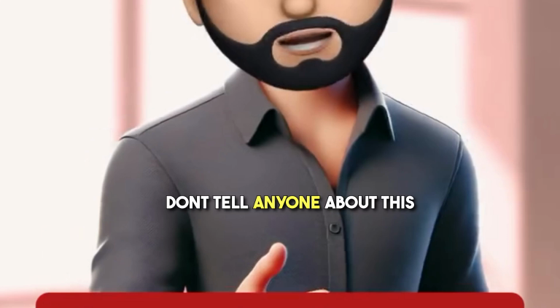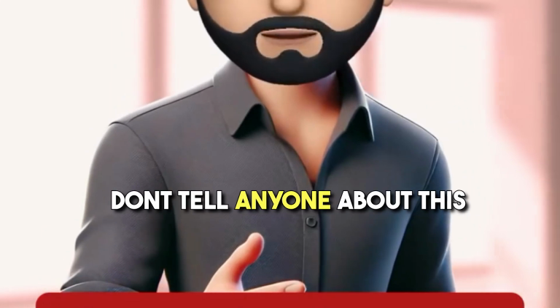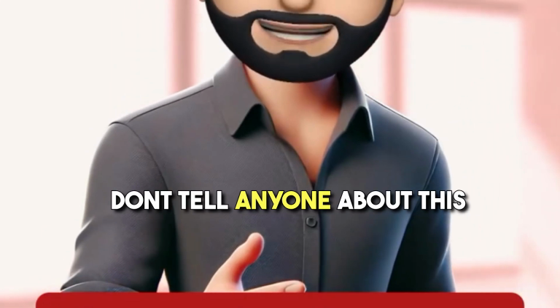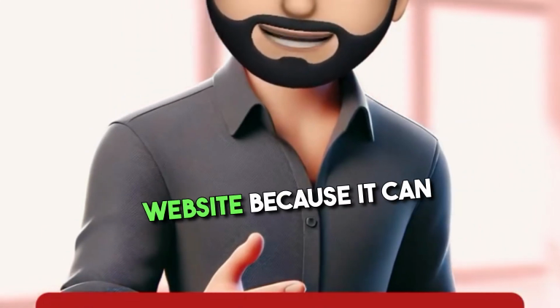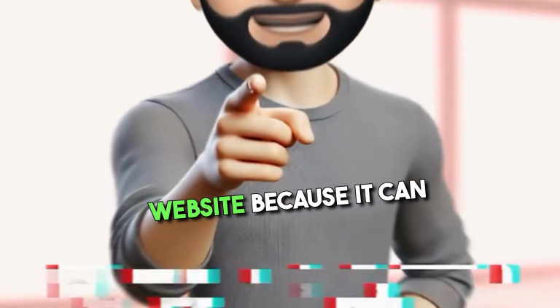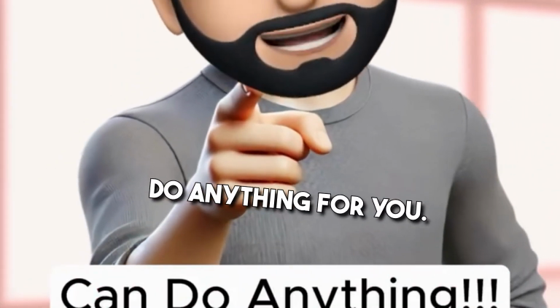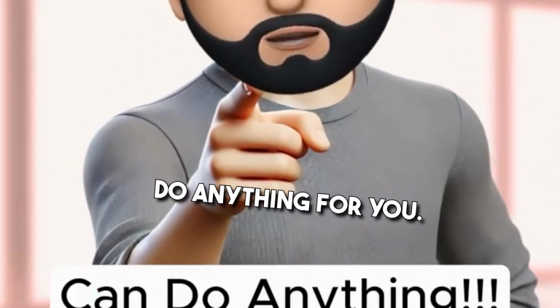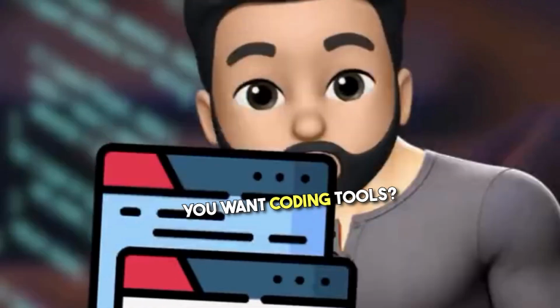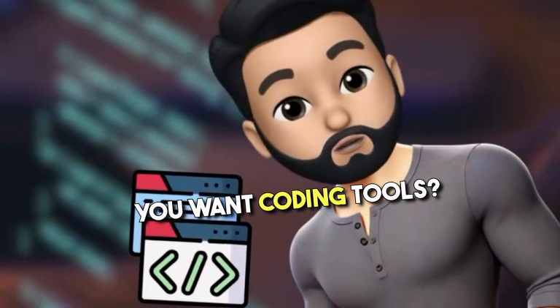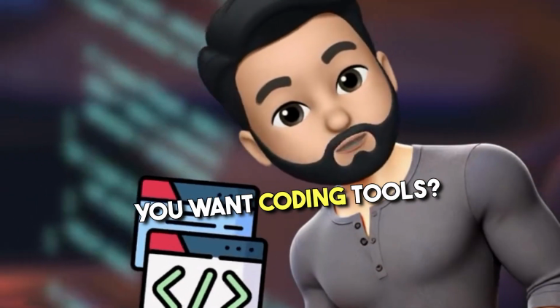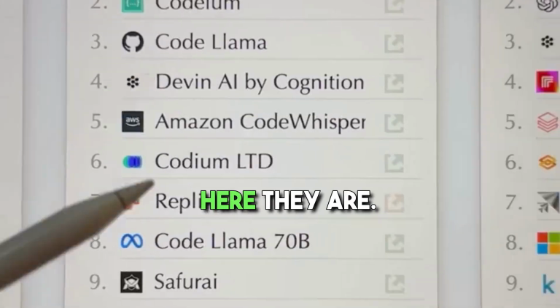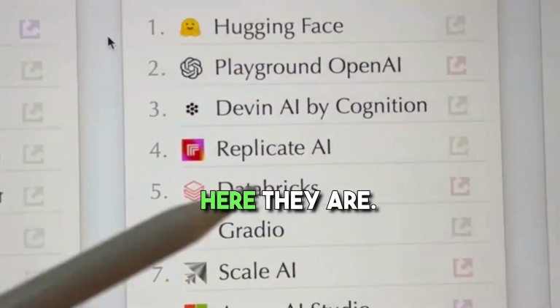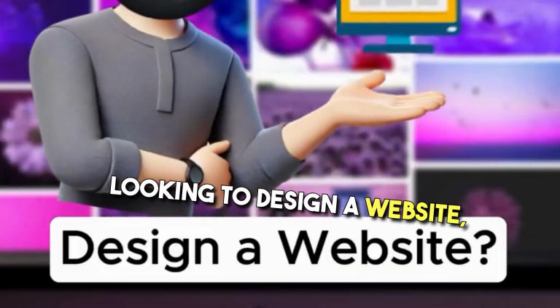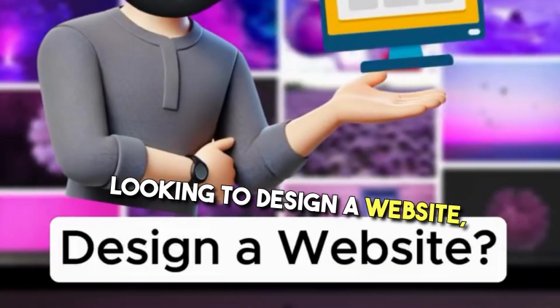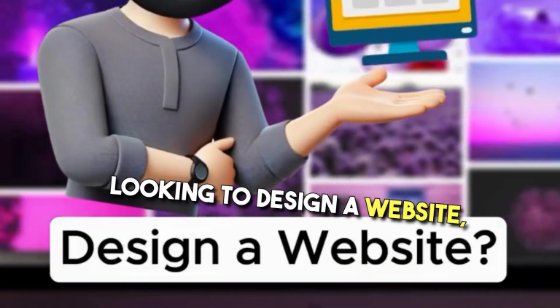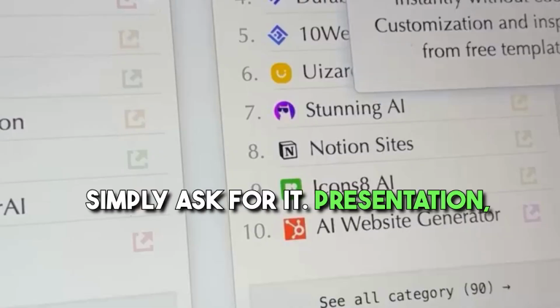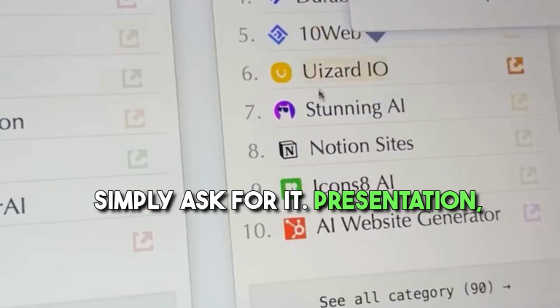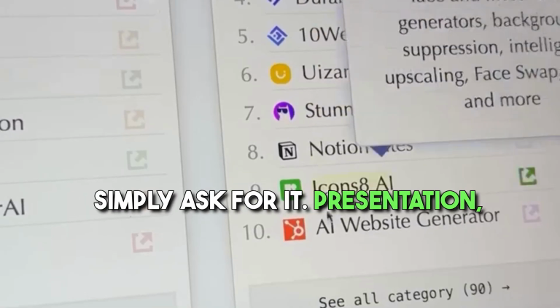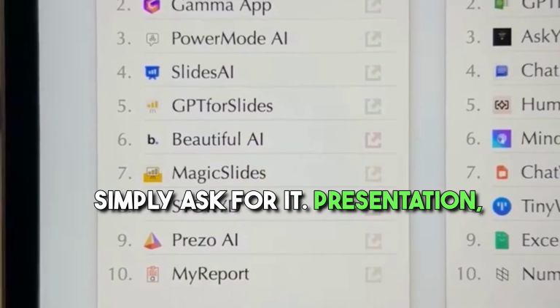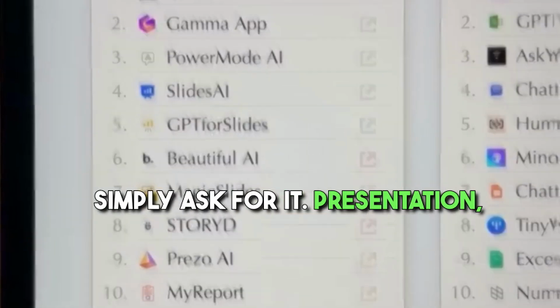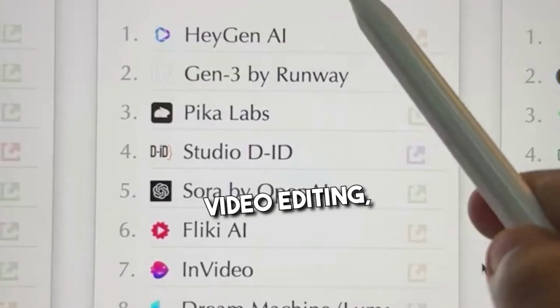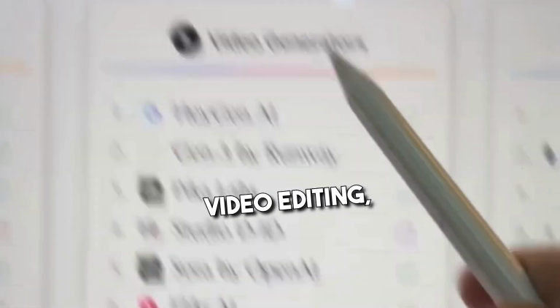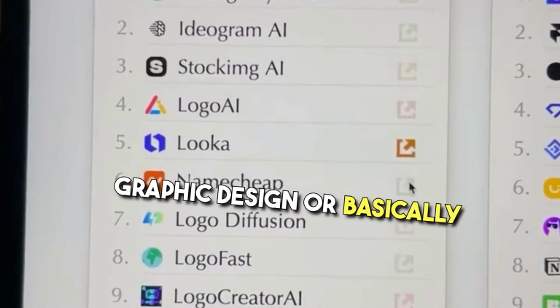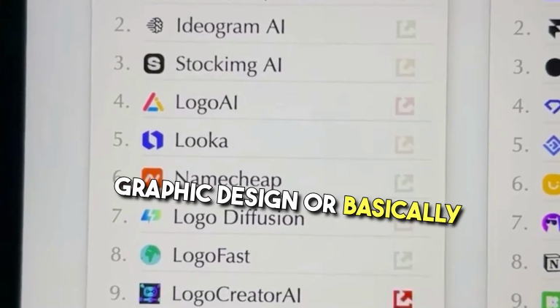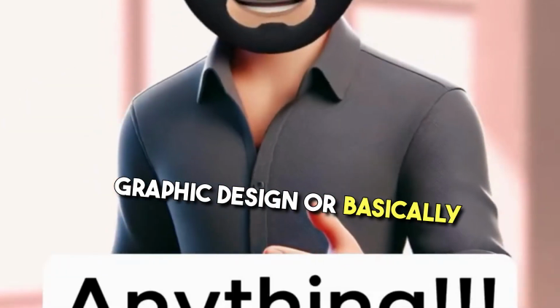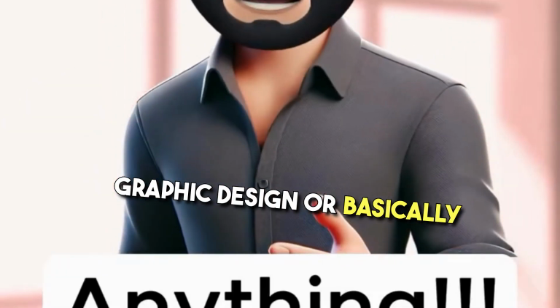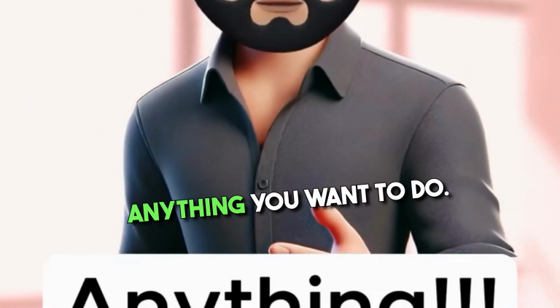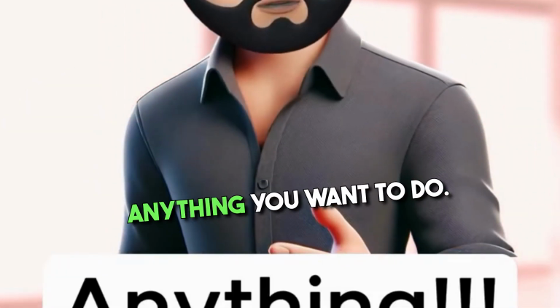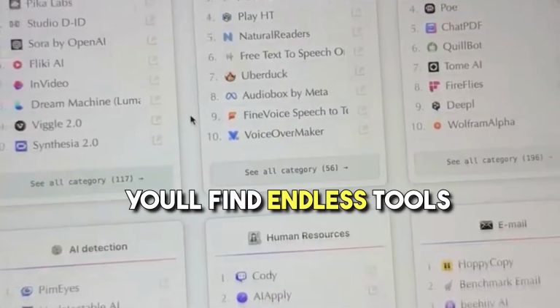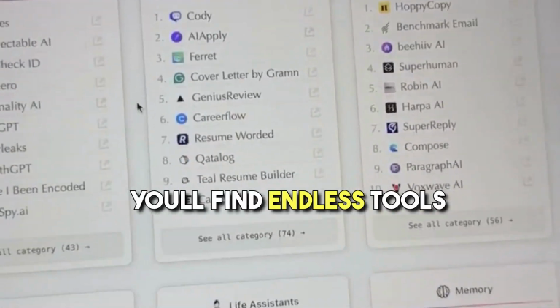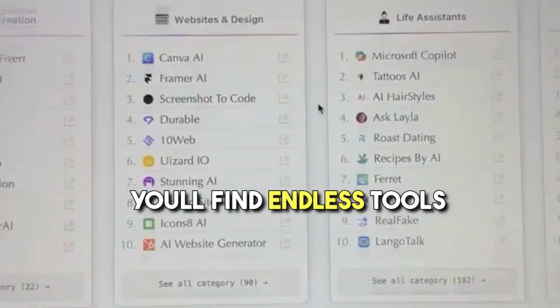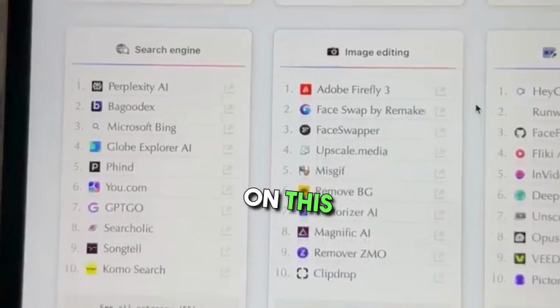Don't tell anyone about this website because it can do anything for you. You want coding tools? Here they are. Looking to design a website? Simply ask for it. Presentation, video editing, graphic design, or basically anything you want to do — you'll find endless tools on this web.